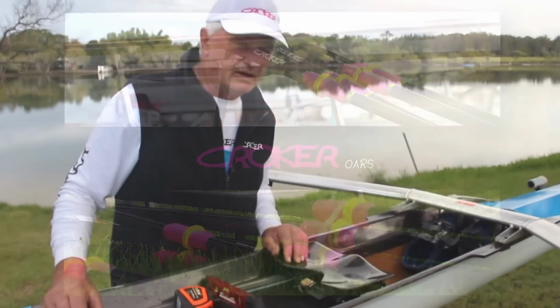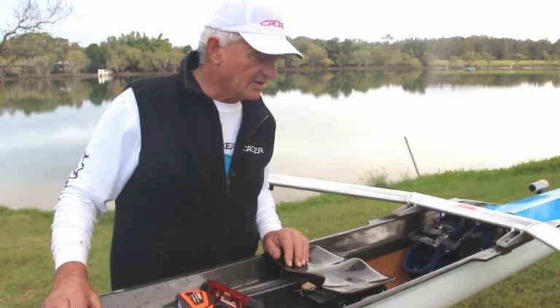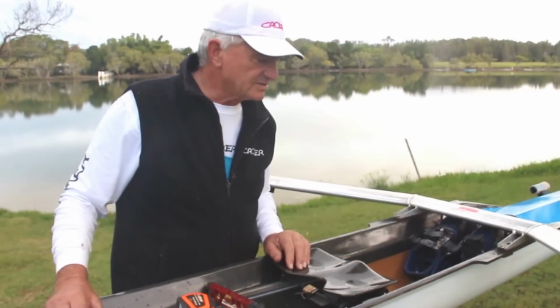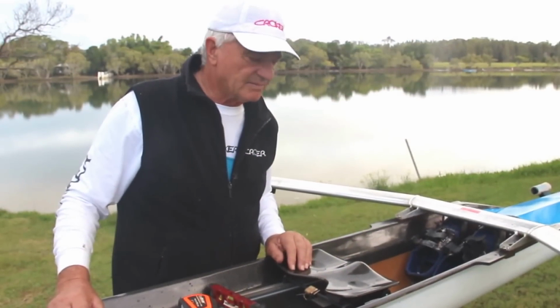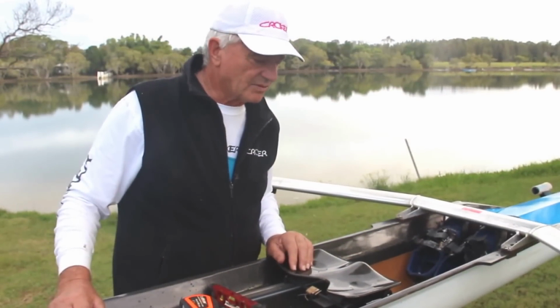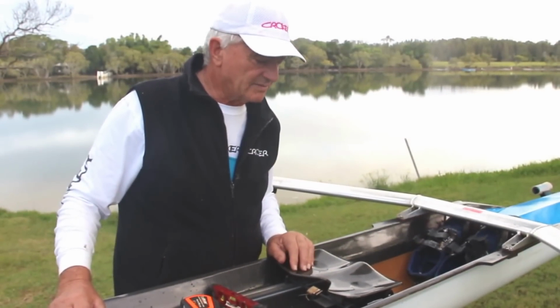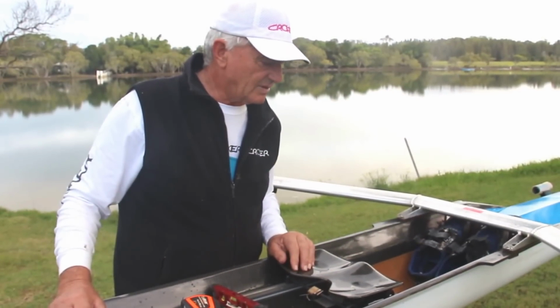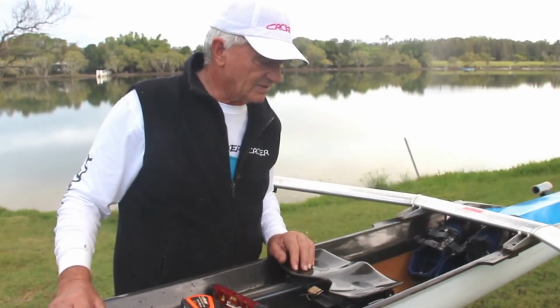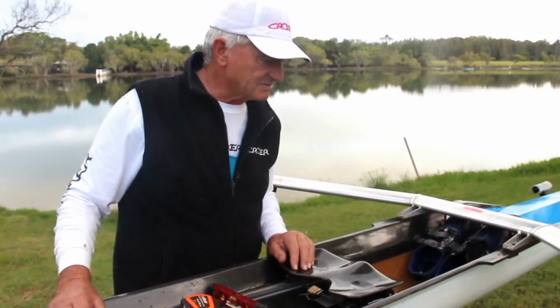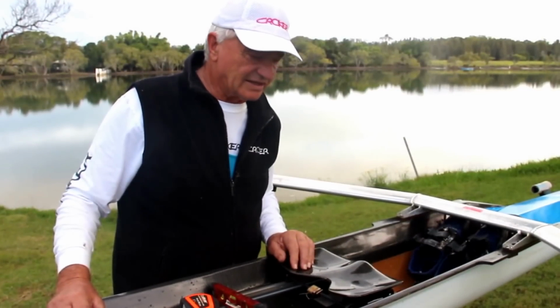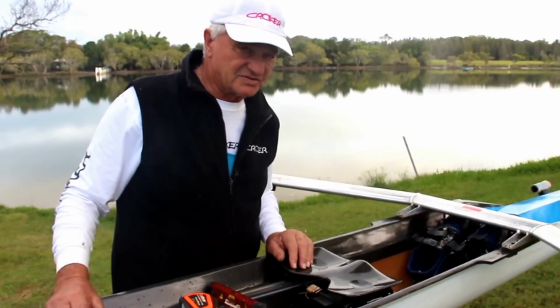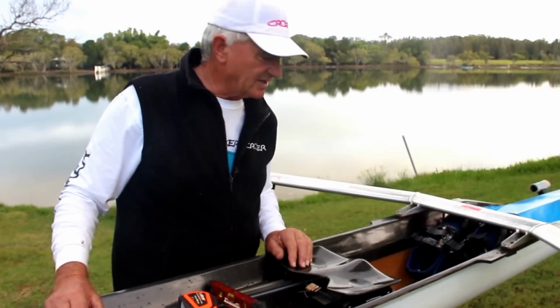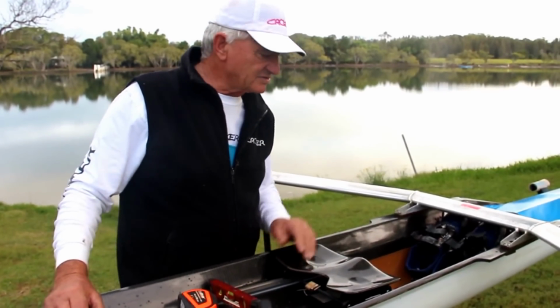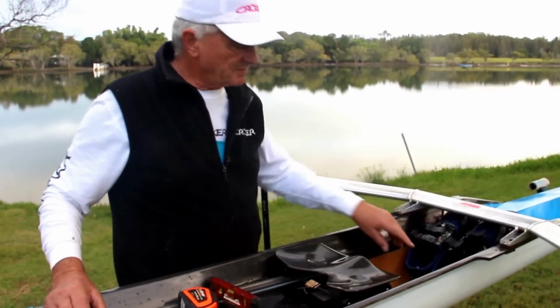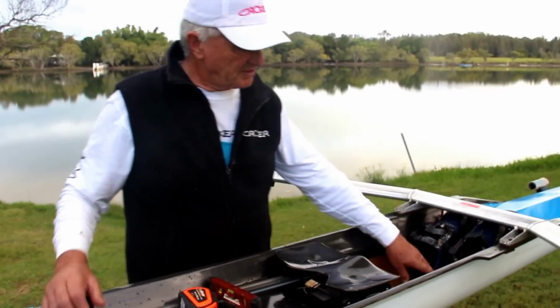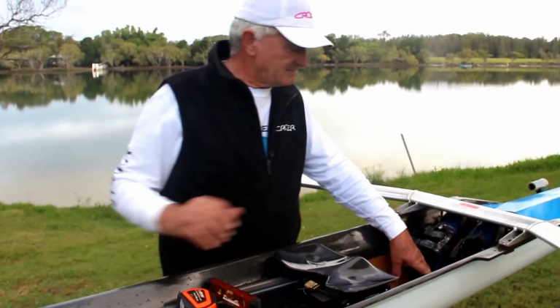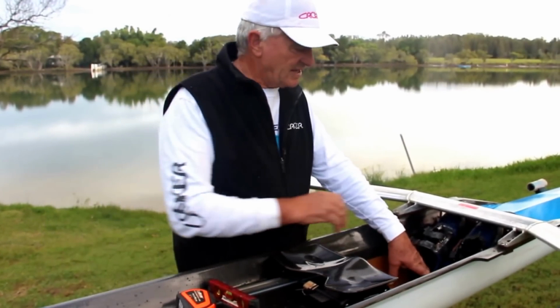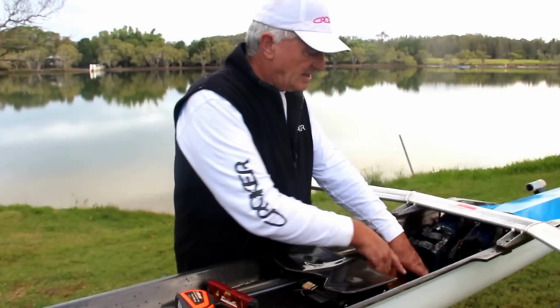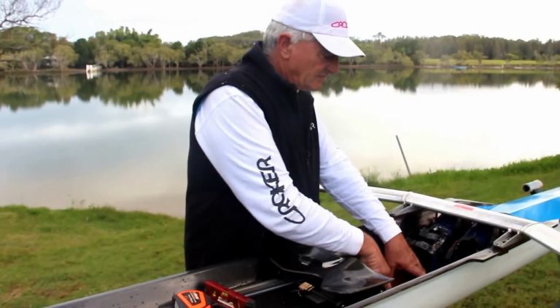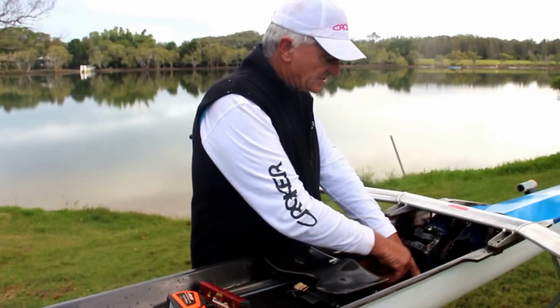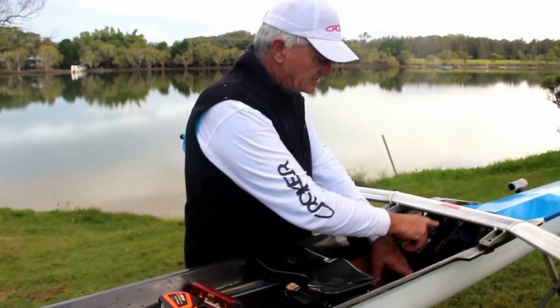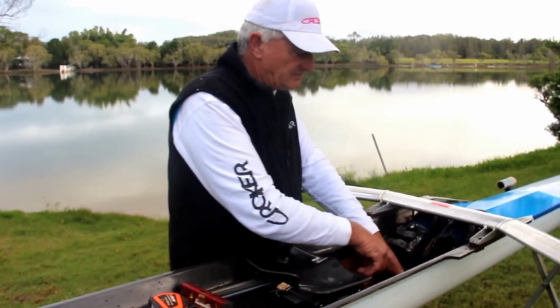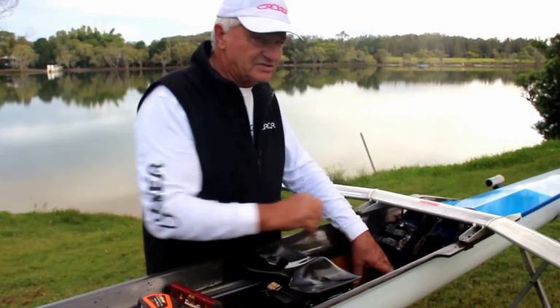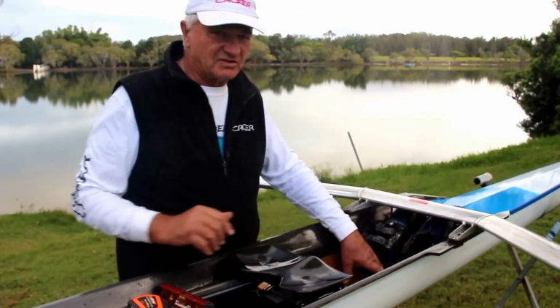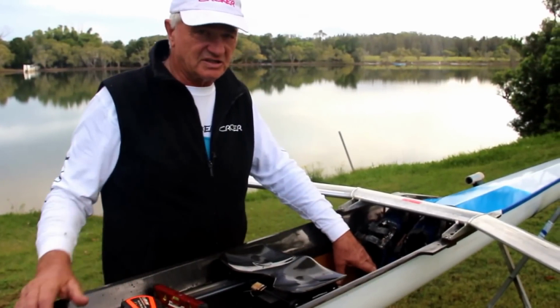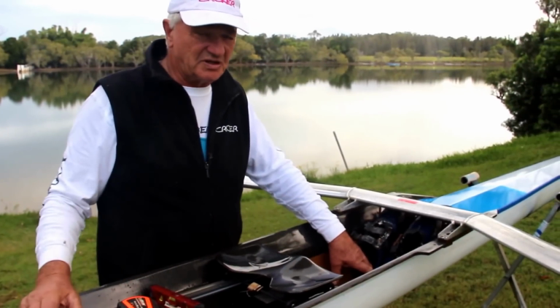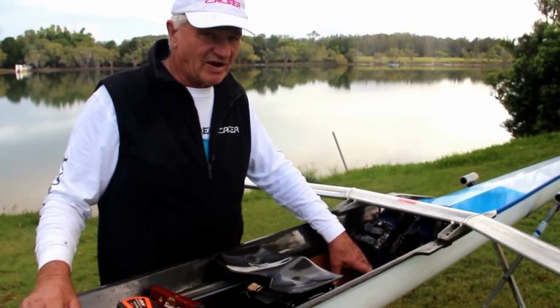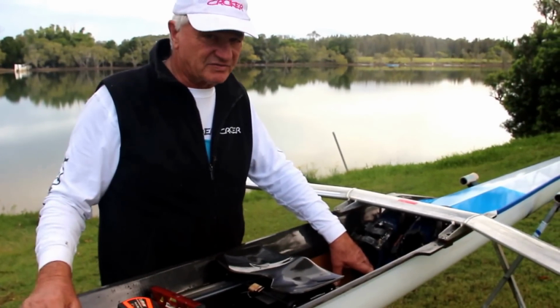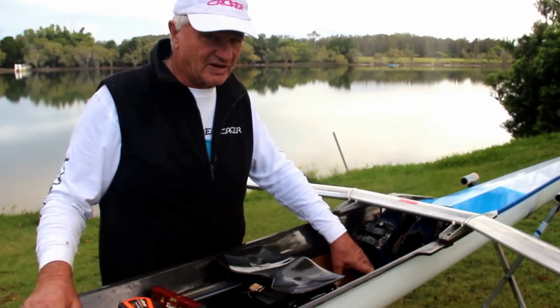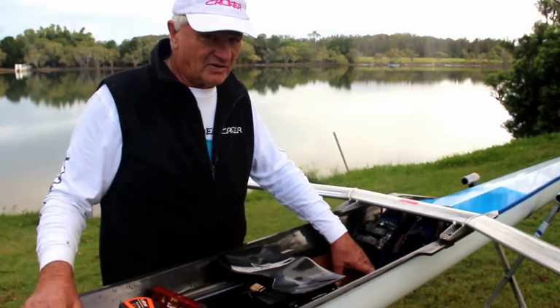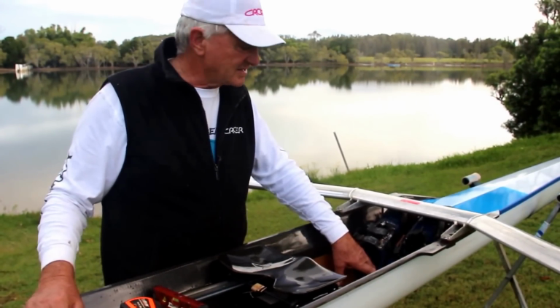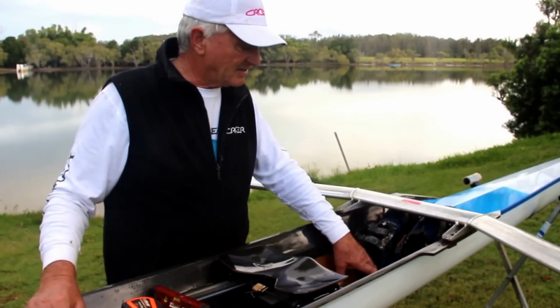Hi guys. Looking at height of heel cups and angle of stretcher. Put your heel cups down and if you measure the degree, 42 degrees is pretty near average for all us athletes.